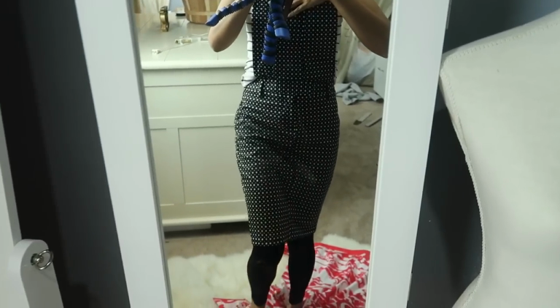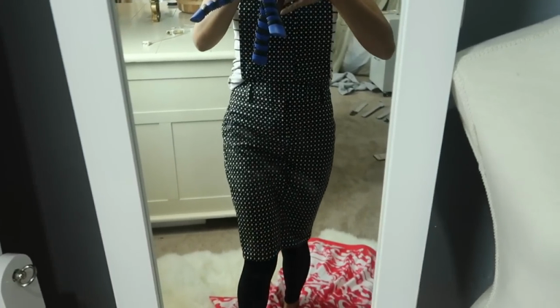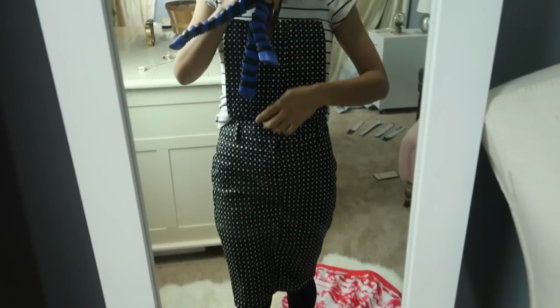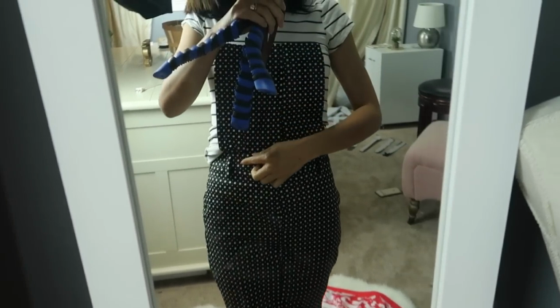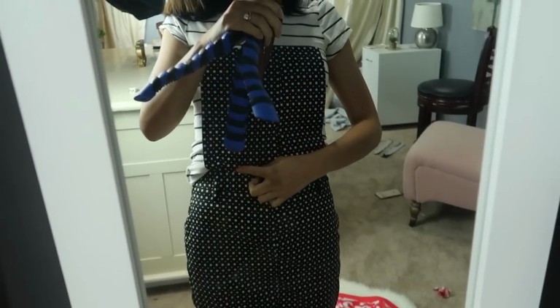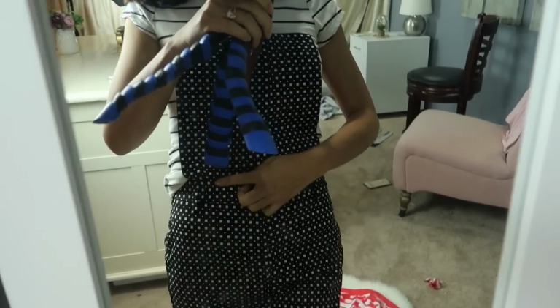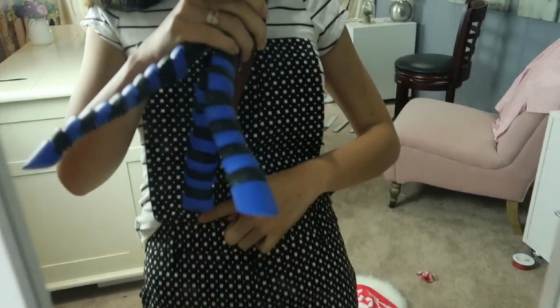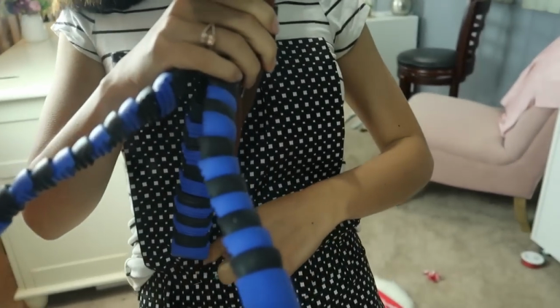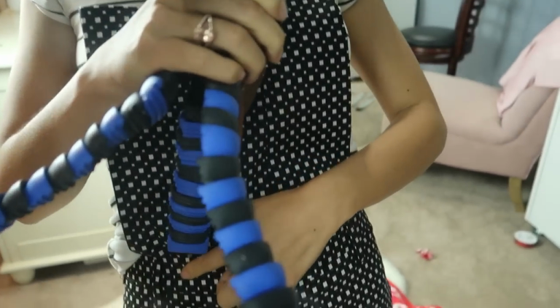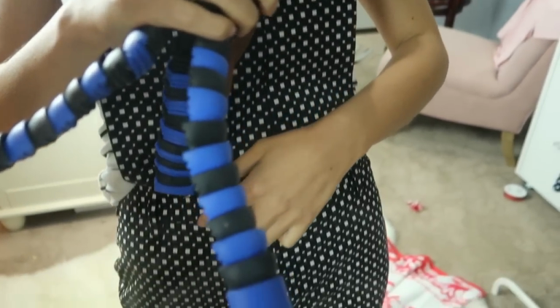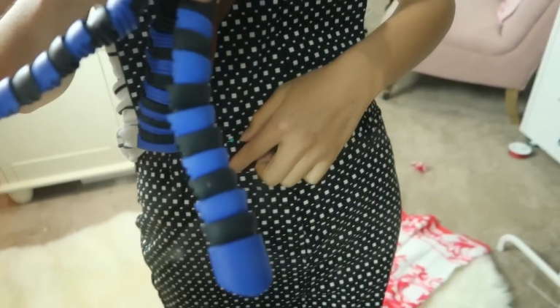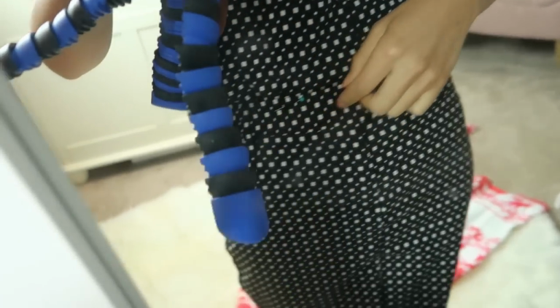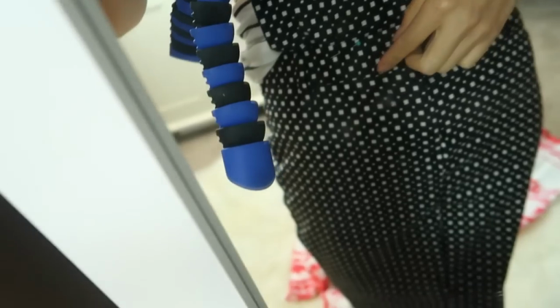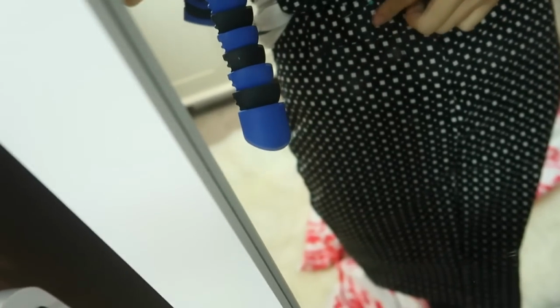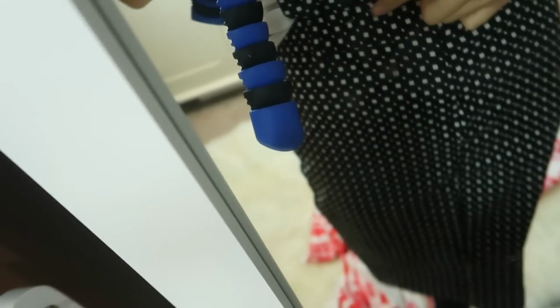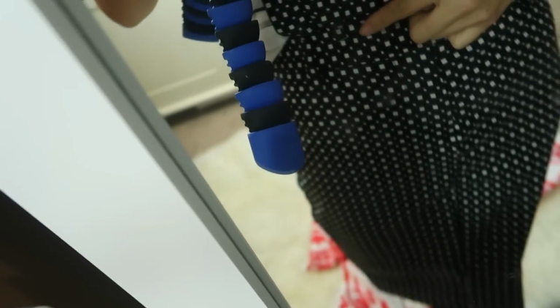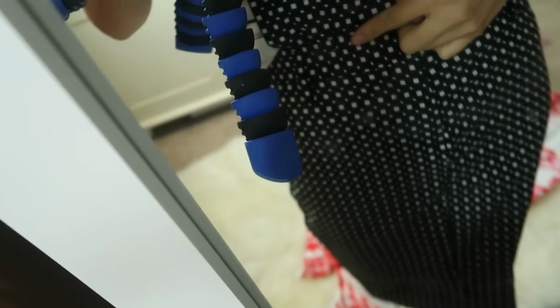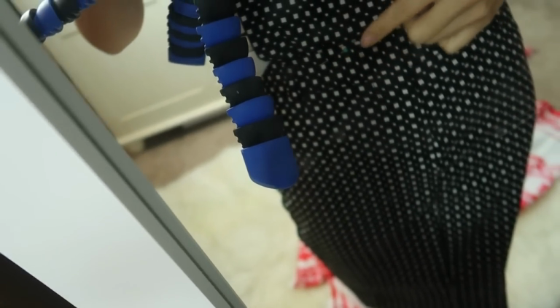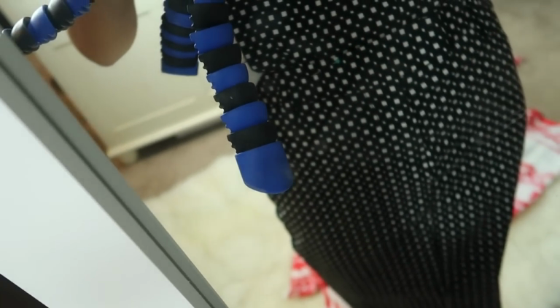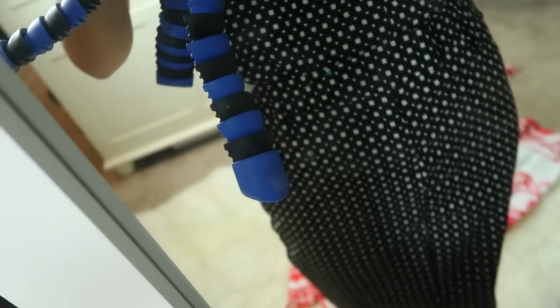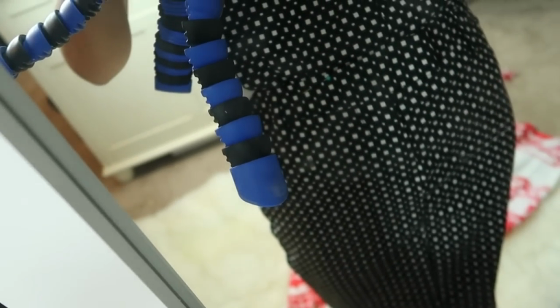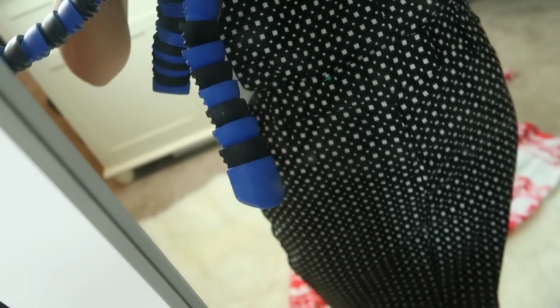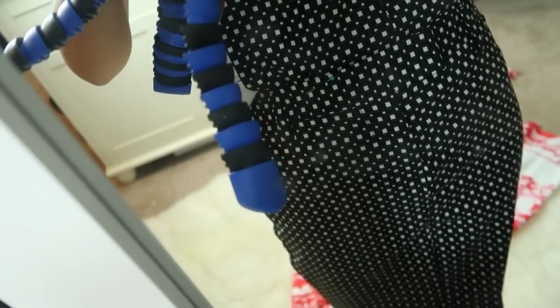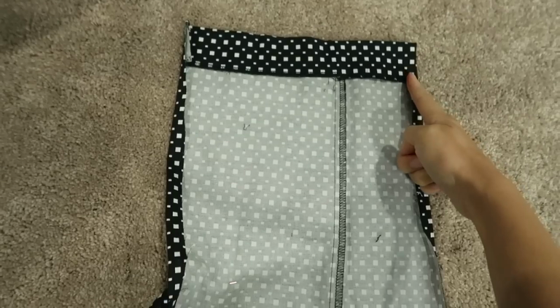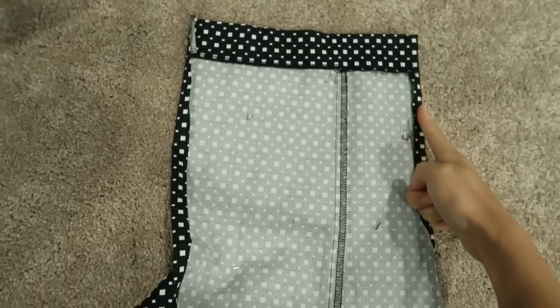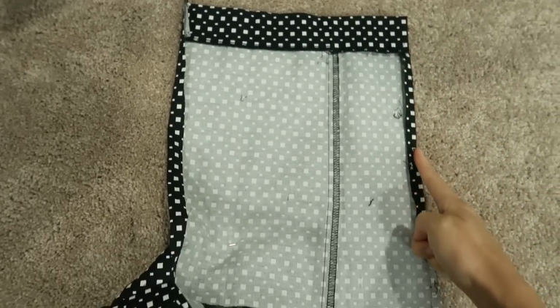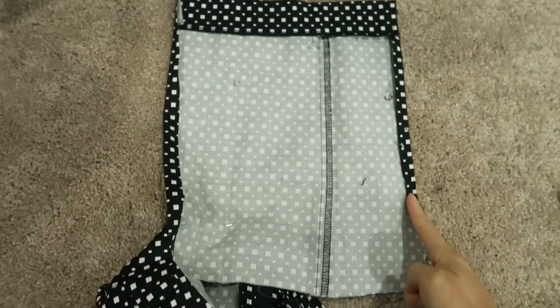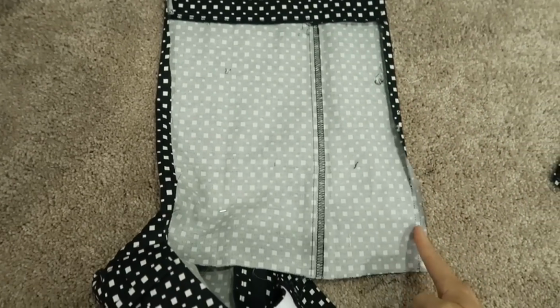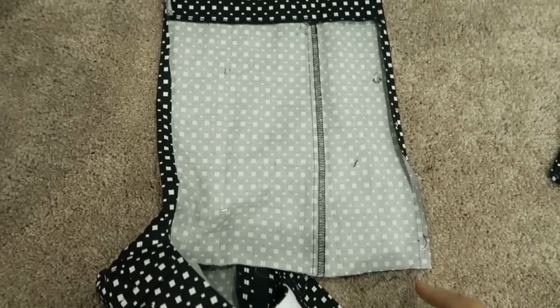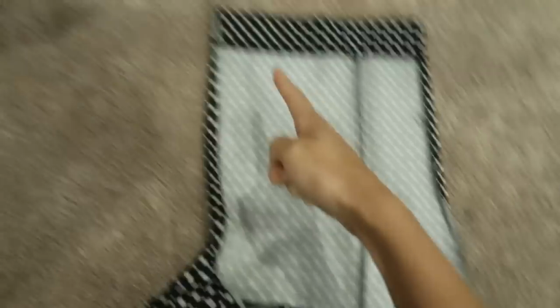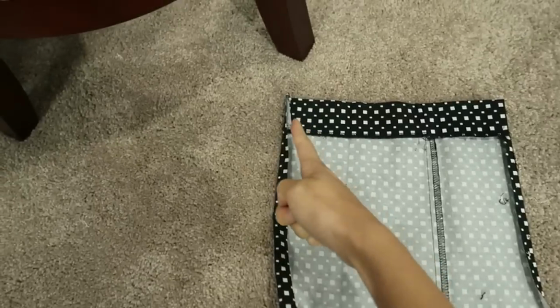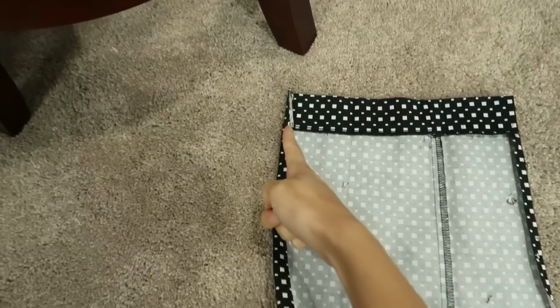Try it on and place the bib to see how long you need it to be, and pin it right at the right length. Then sew the sides of the bib.